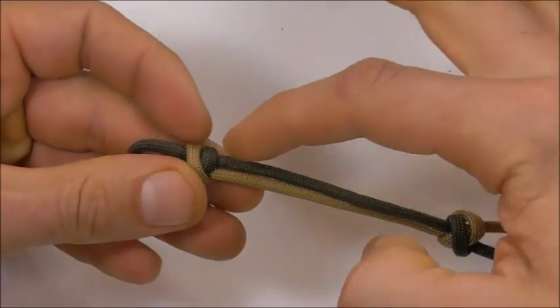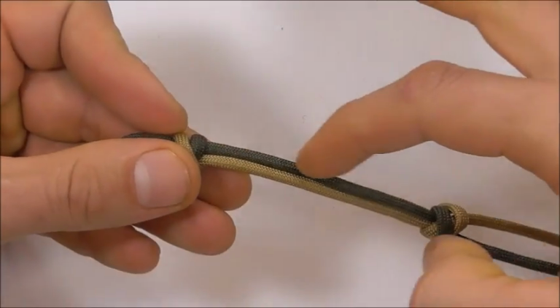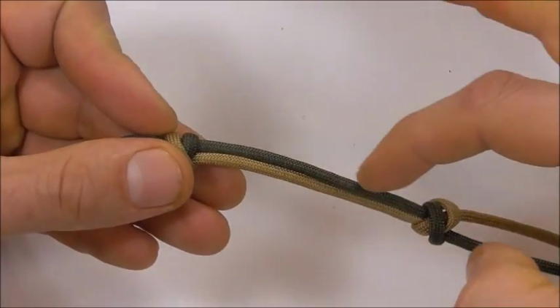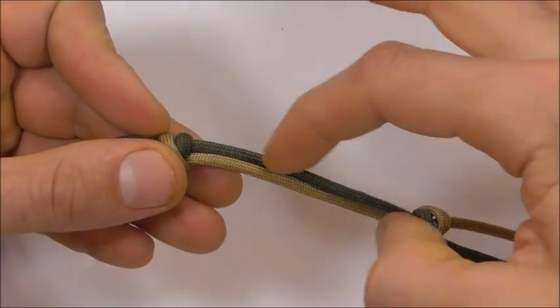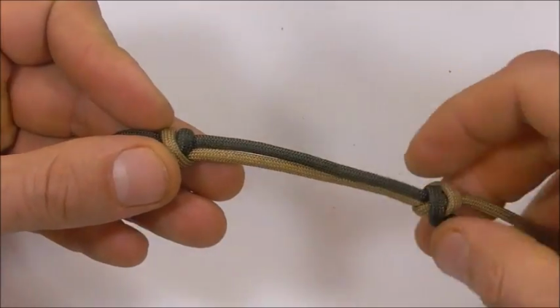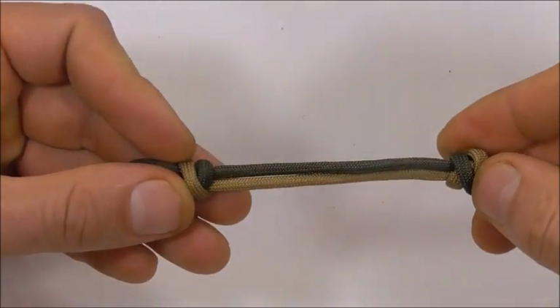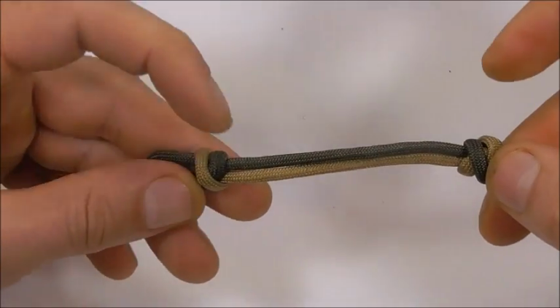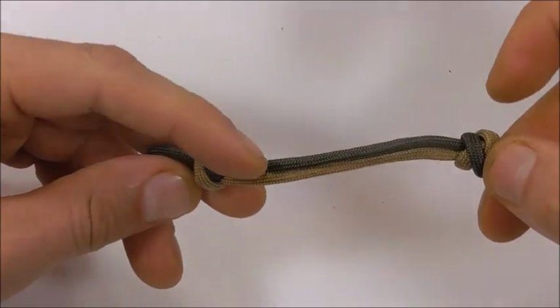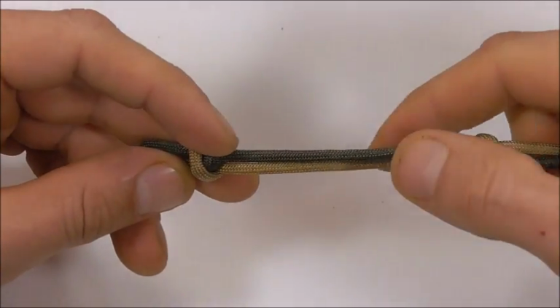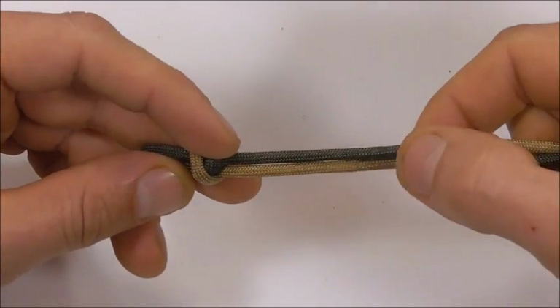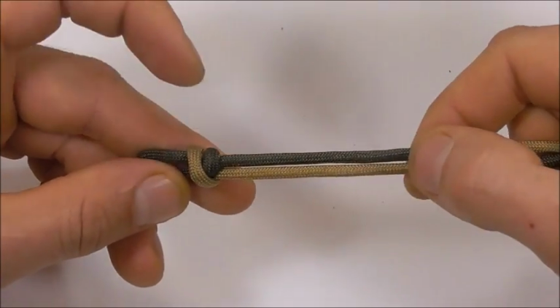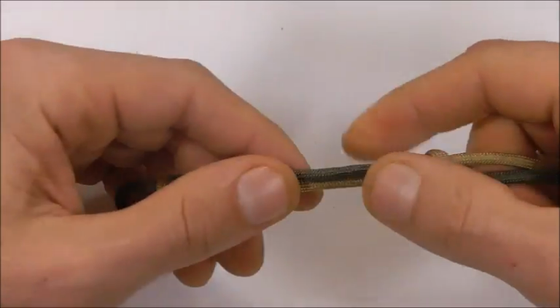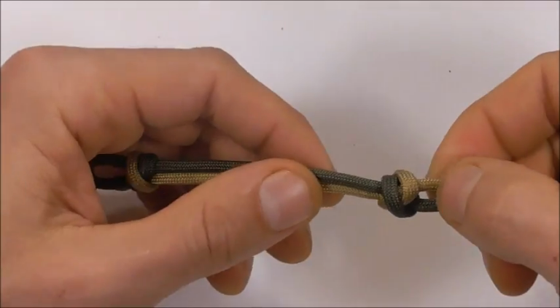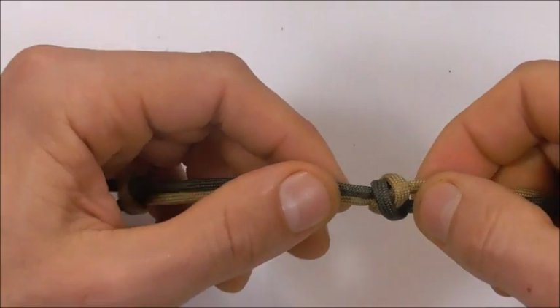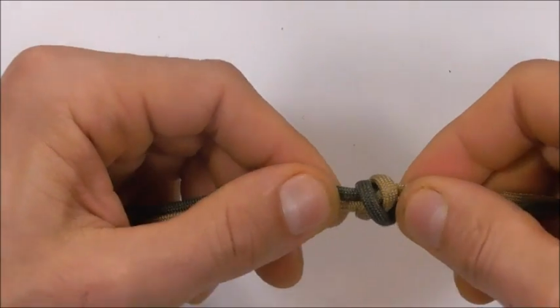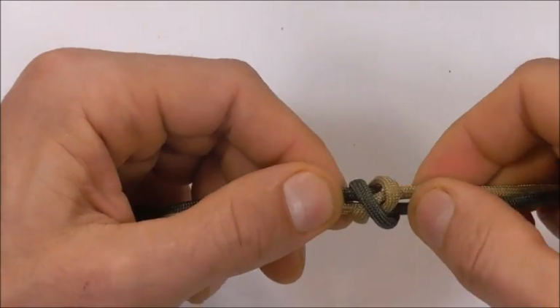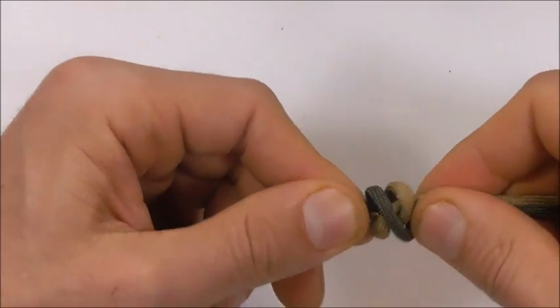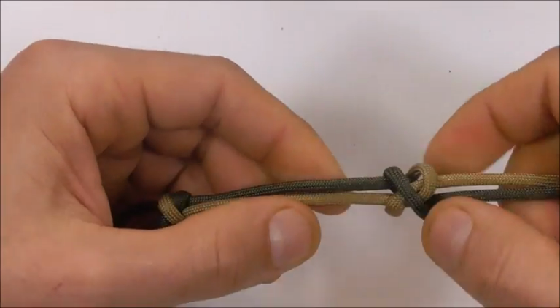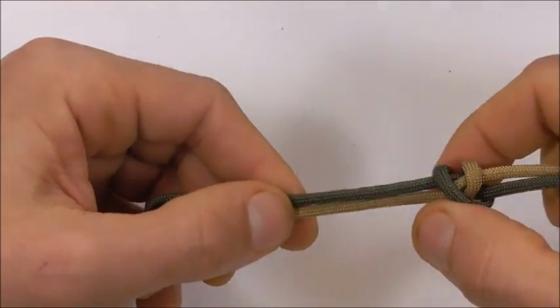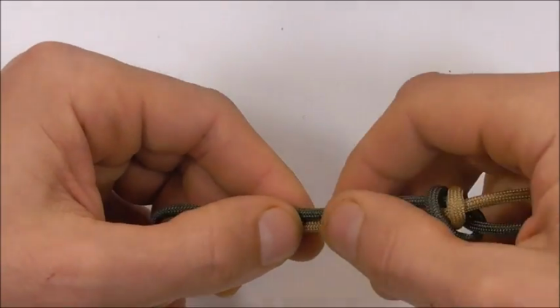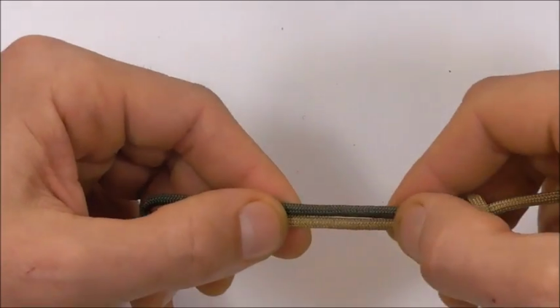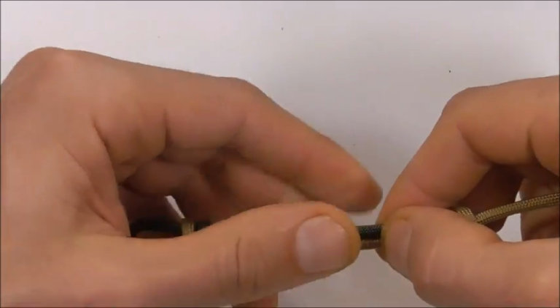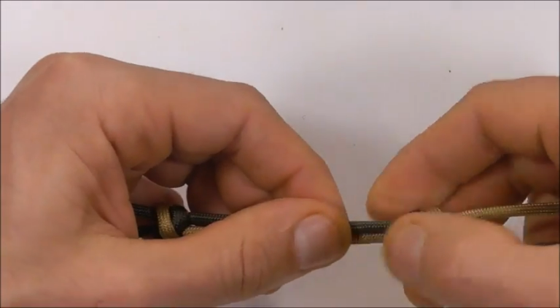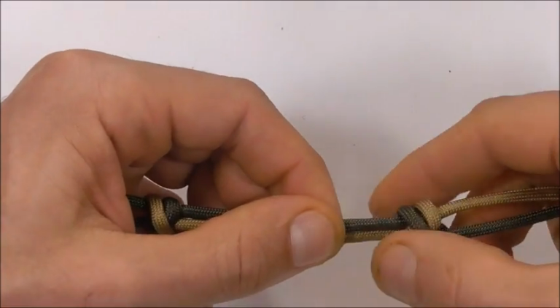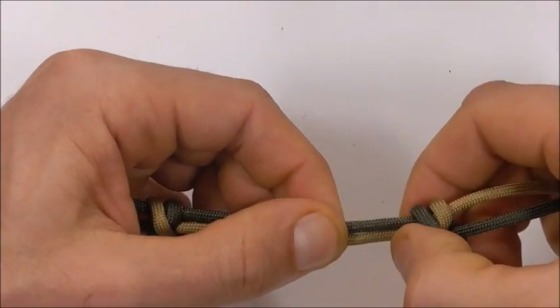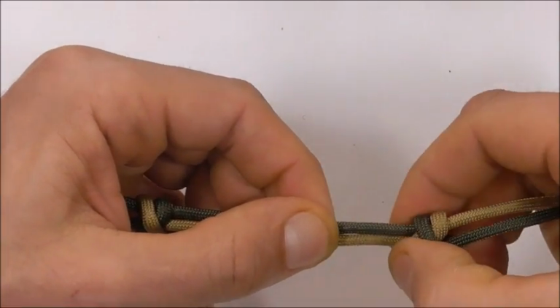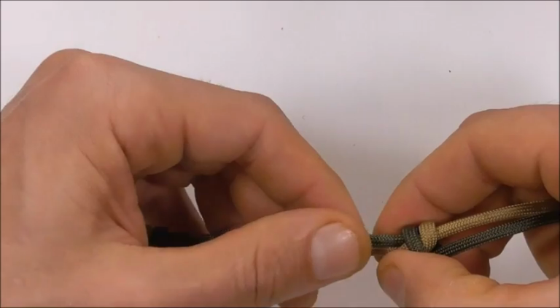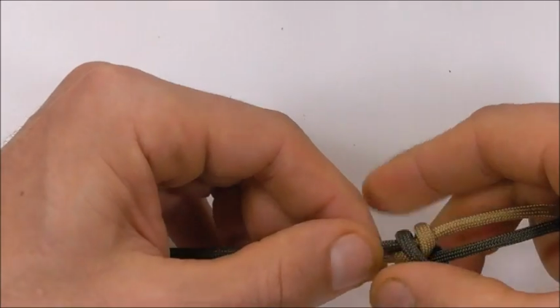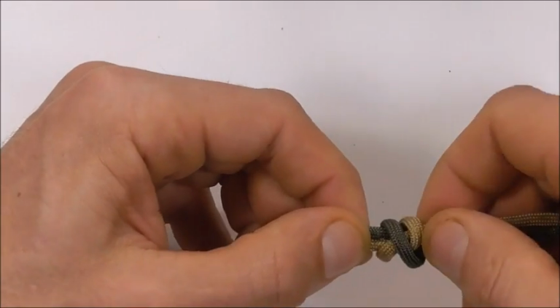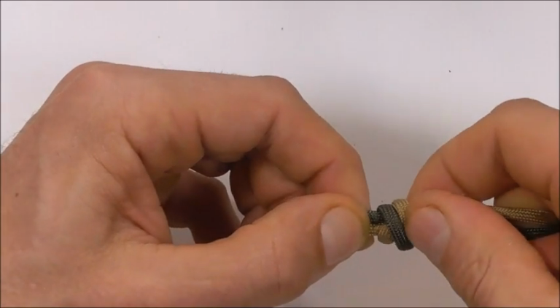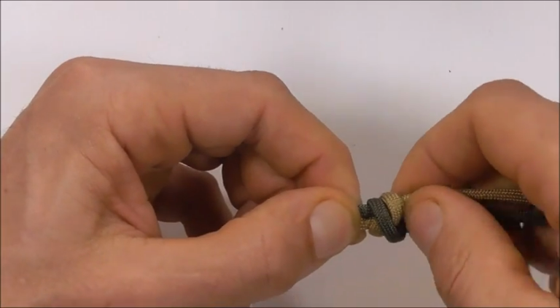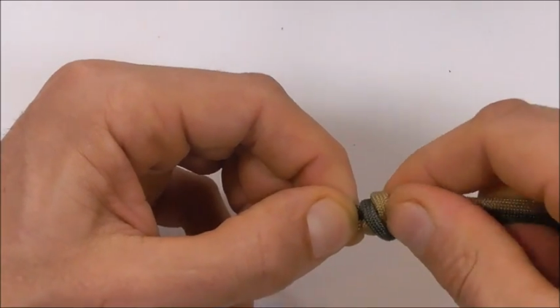Also make sure that these two leg lengths here are equal. So if you have to loosen it up and adjust it, adjust it and then tighten the knot.